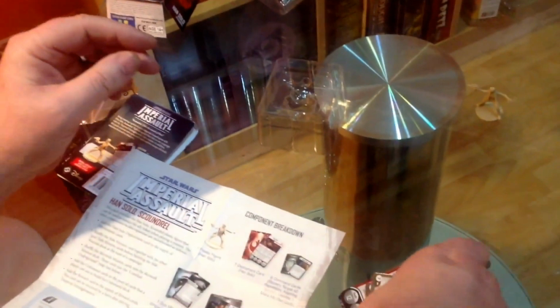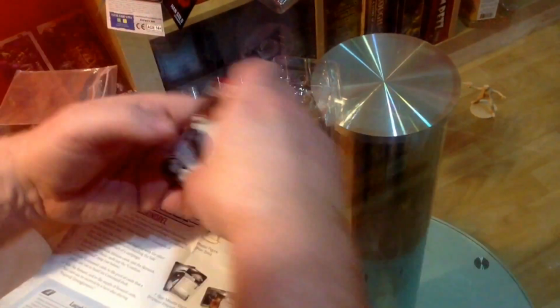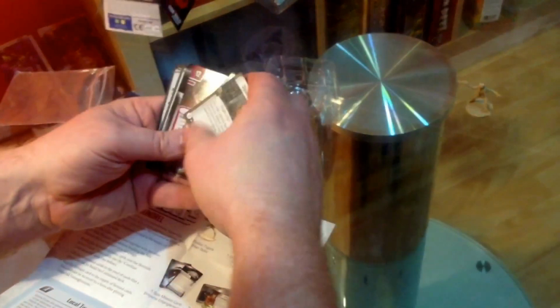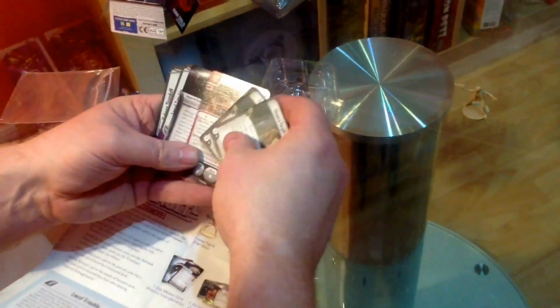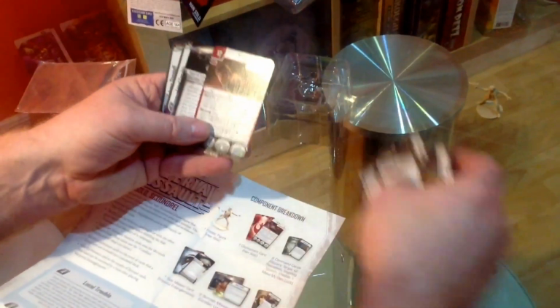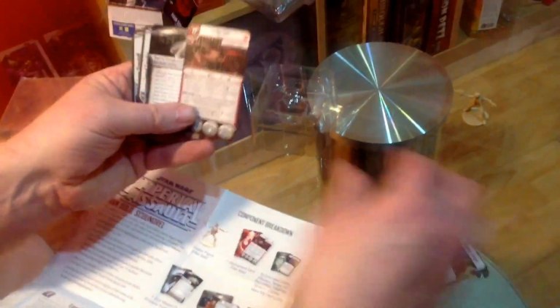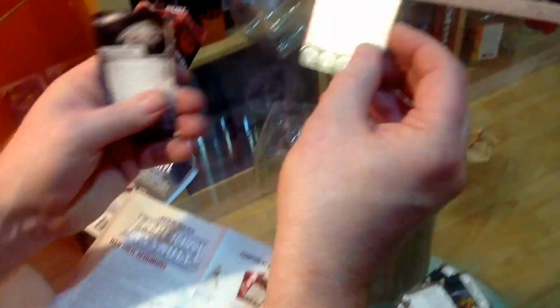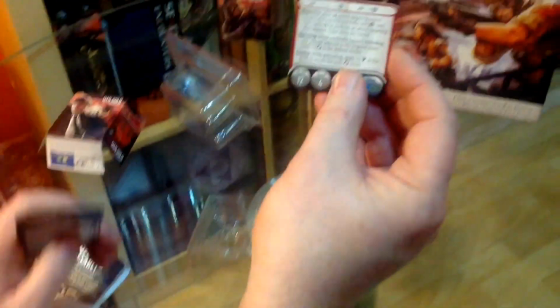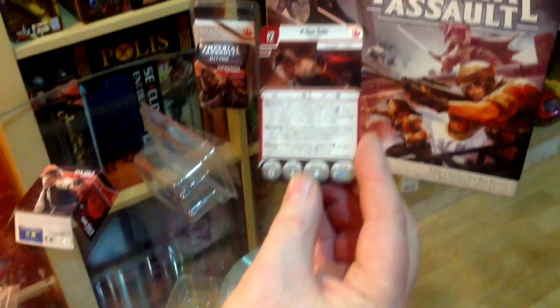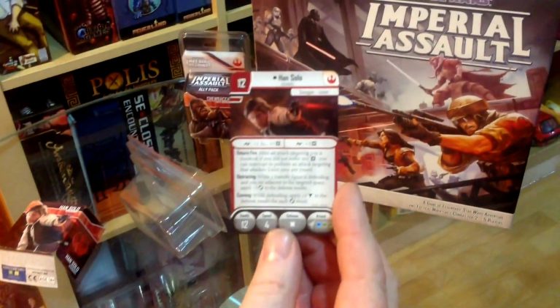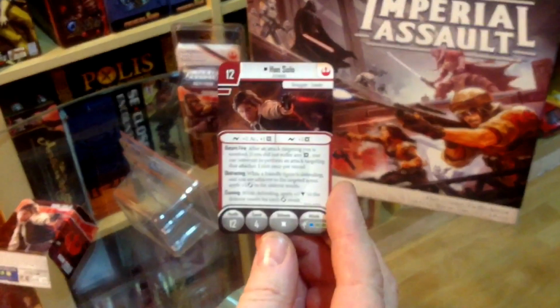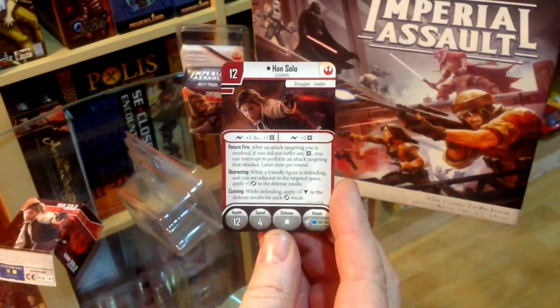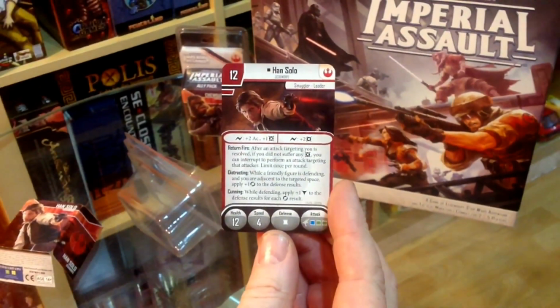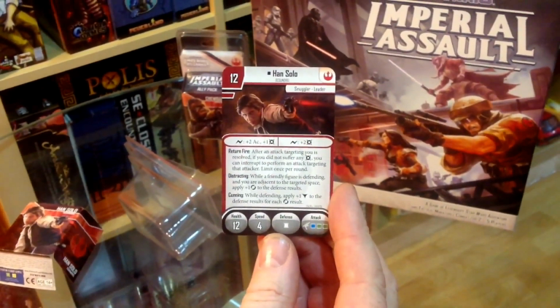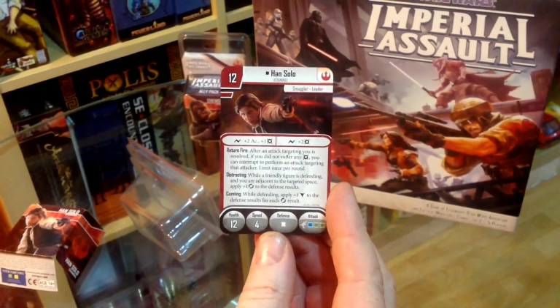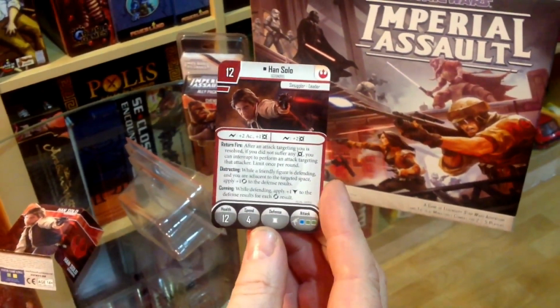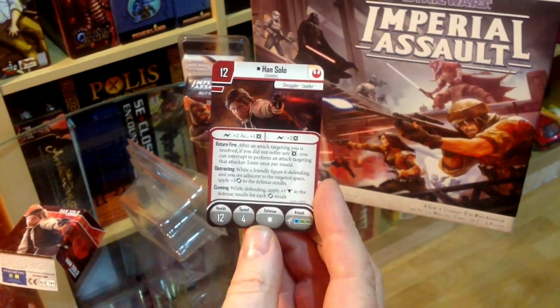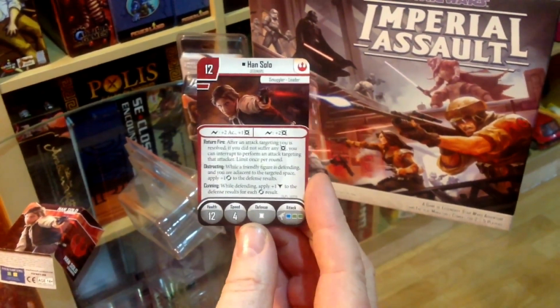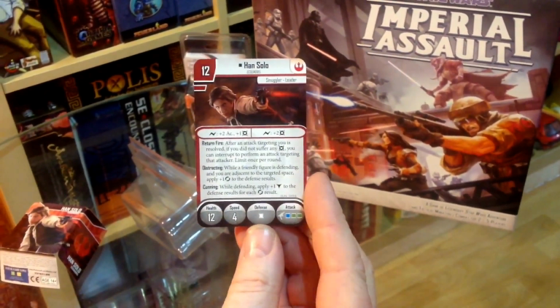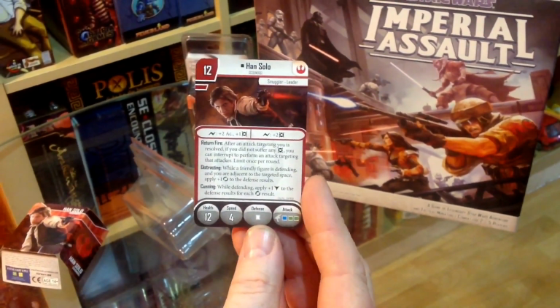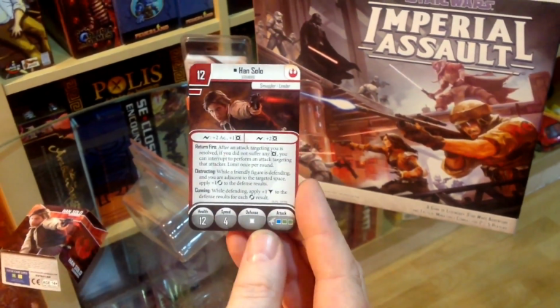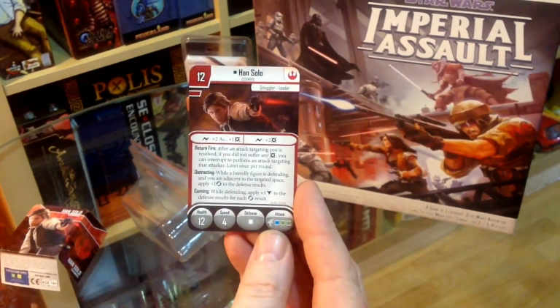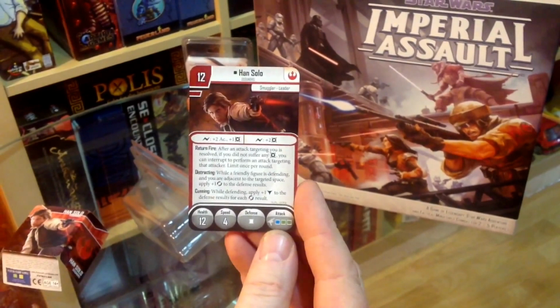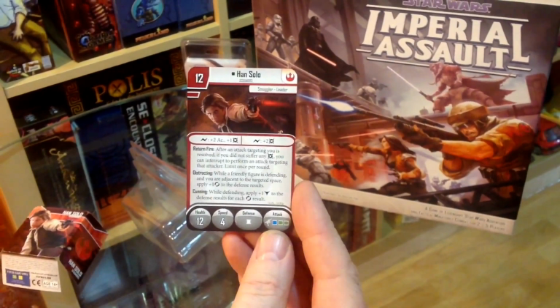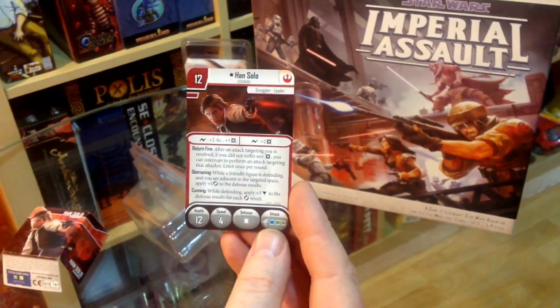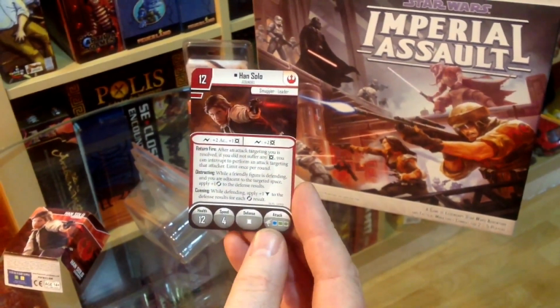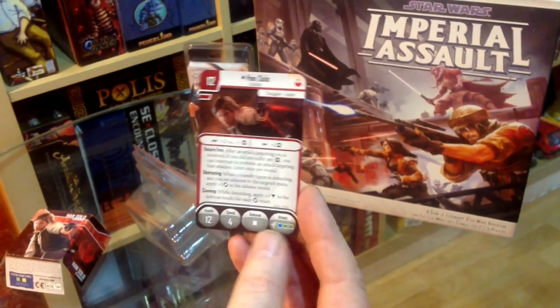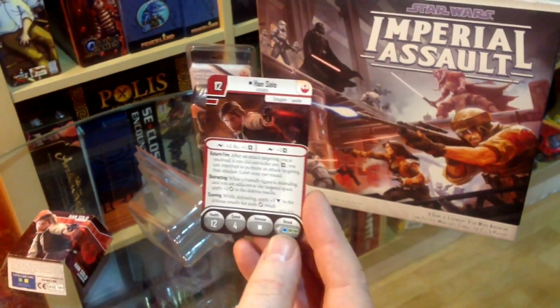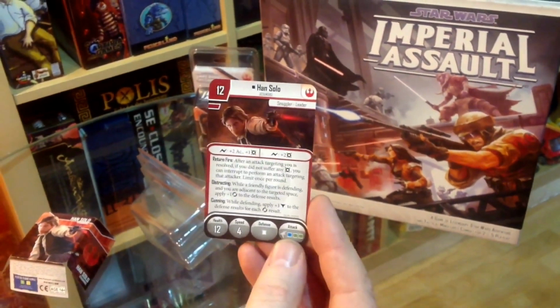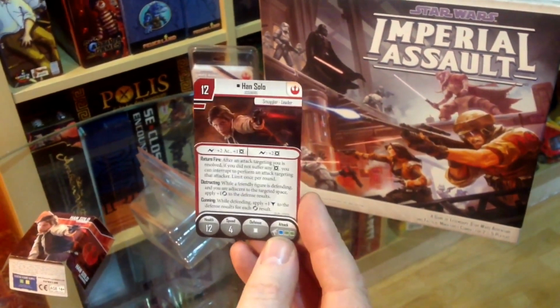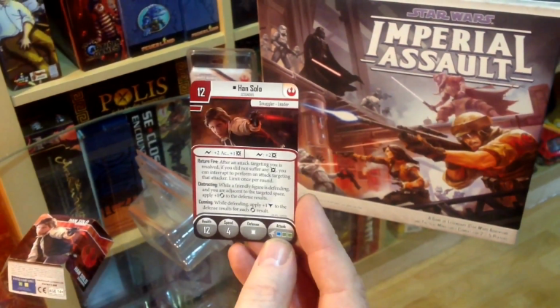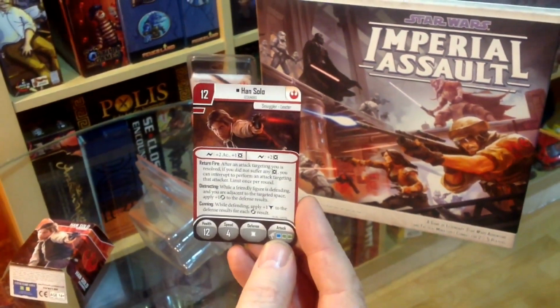Let's look at the cards. We've got the Han Solo deployment card - health 12, speed 4. There's his defense: white die, and attack: blue and a couple of green dice. He's a smuggler leader.